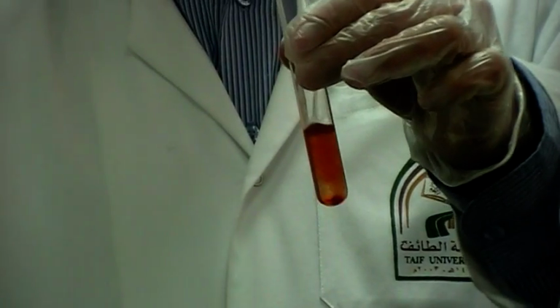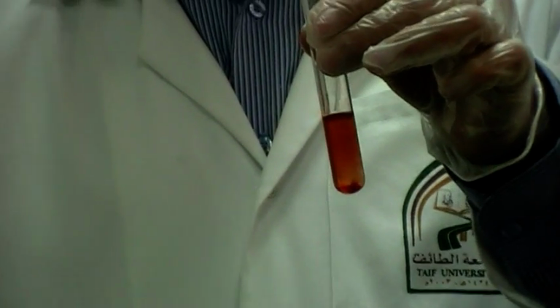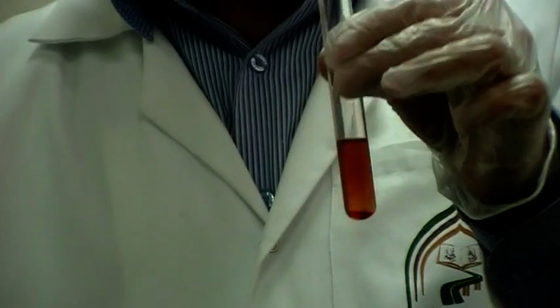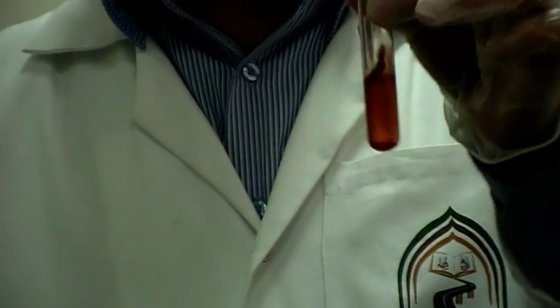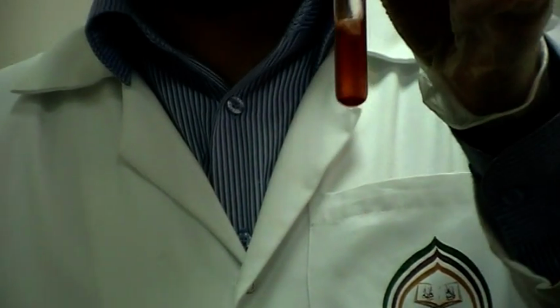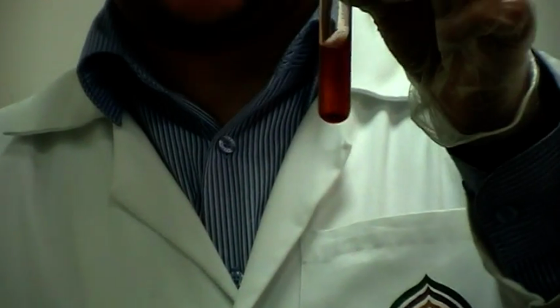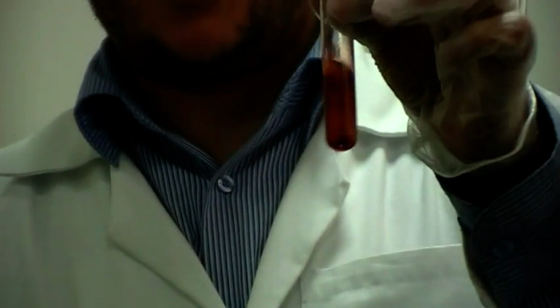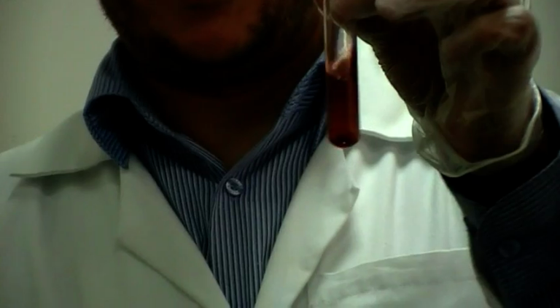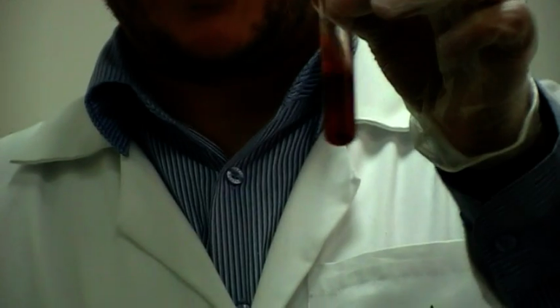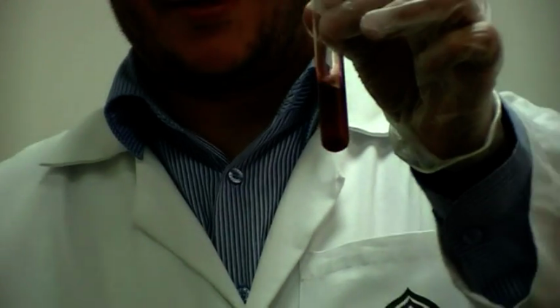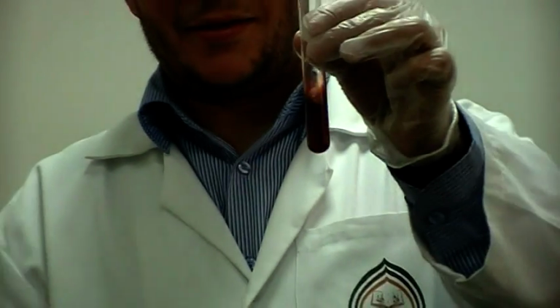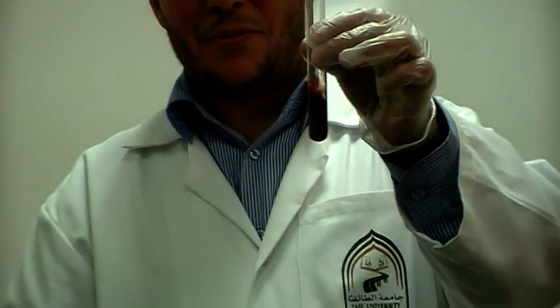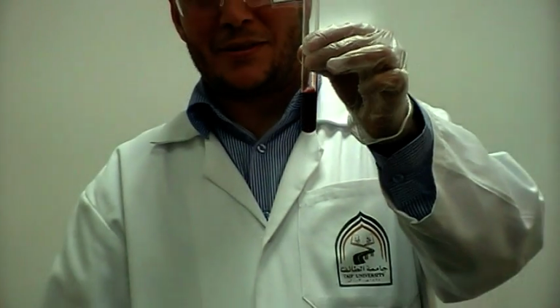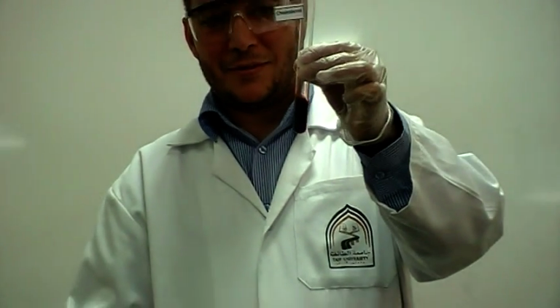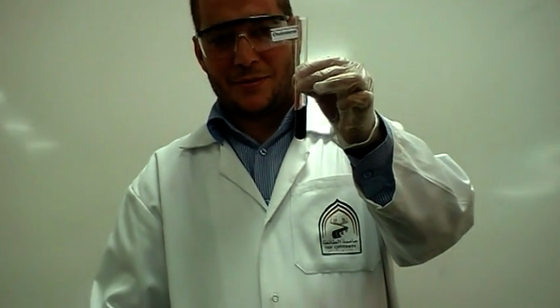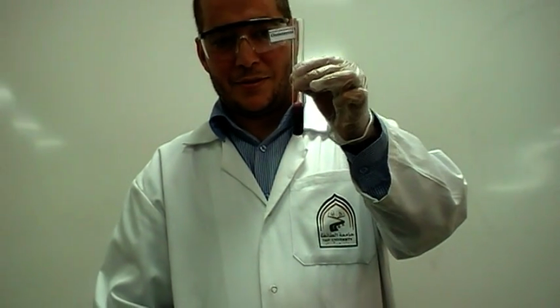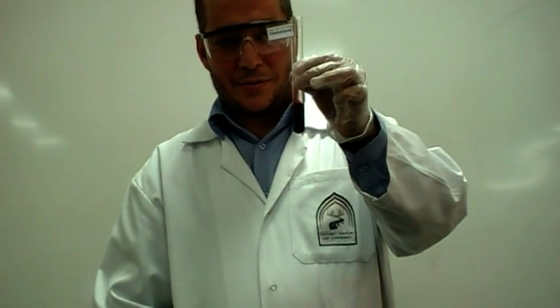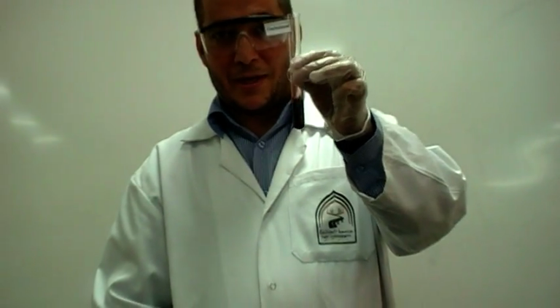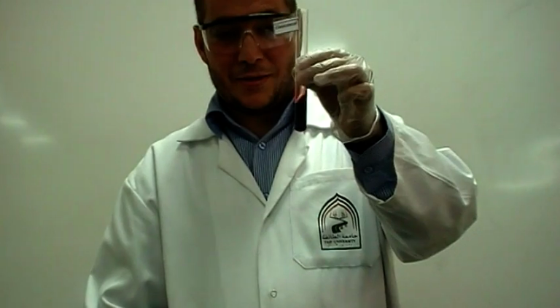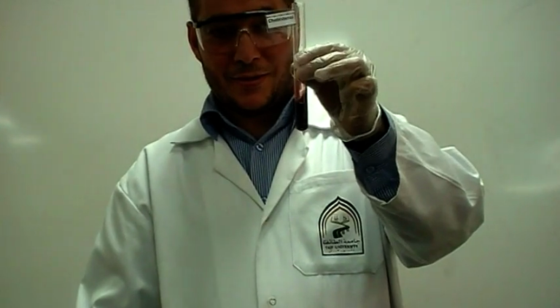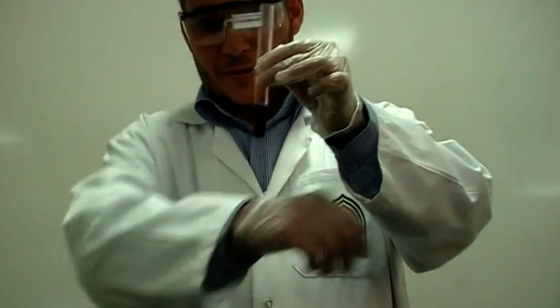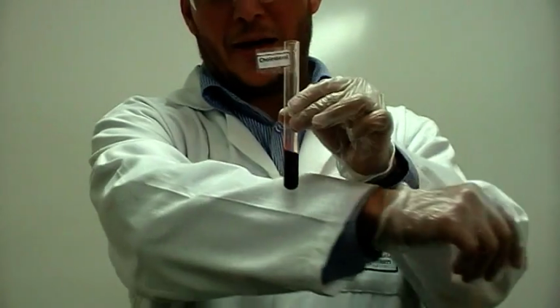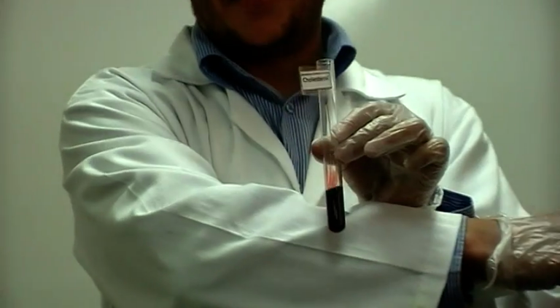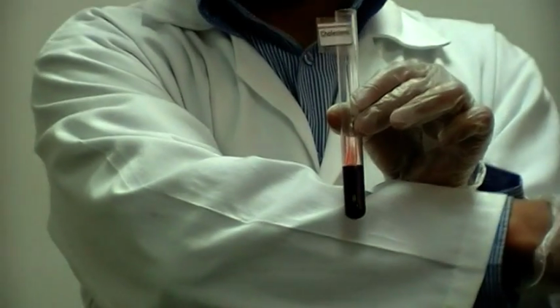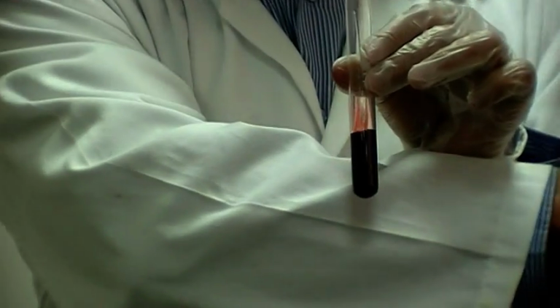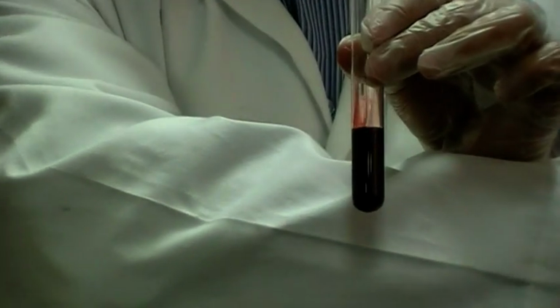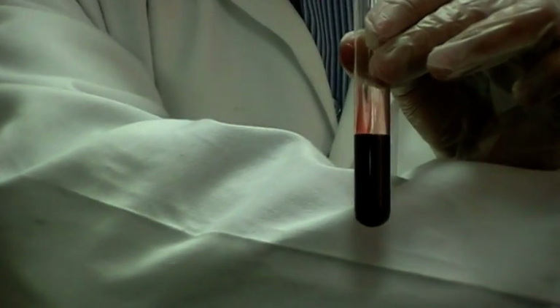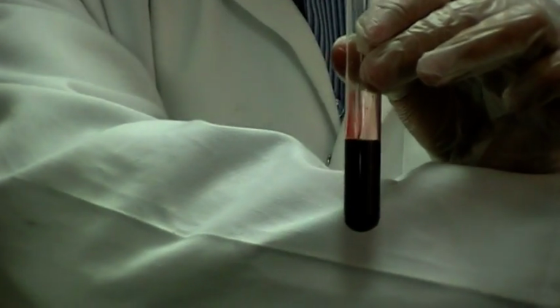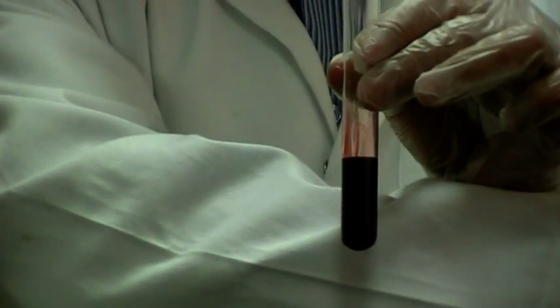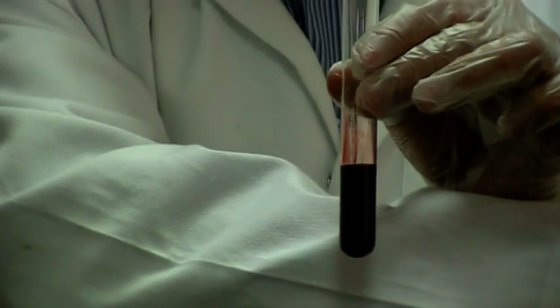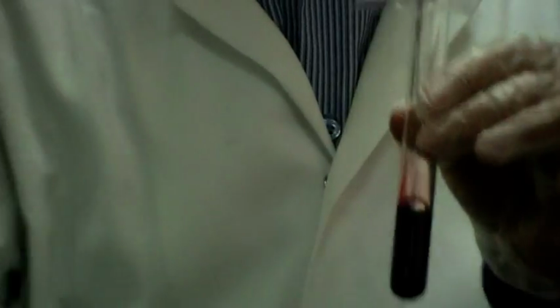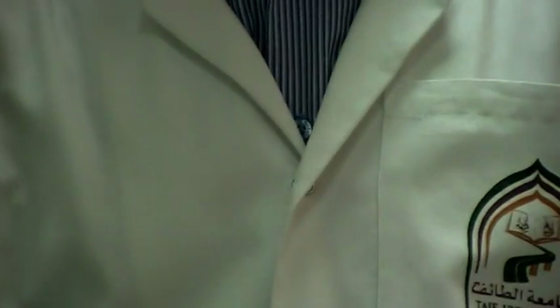Shake well. You get a deep red to brick color — this means you have cholesterol. Thank you.